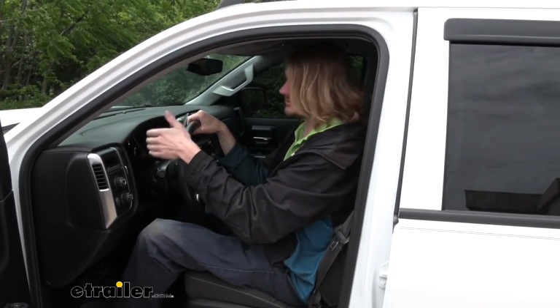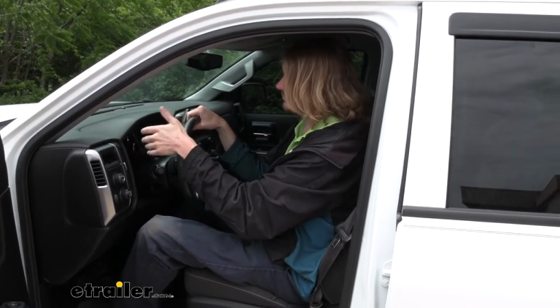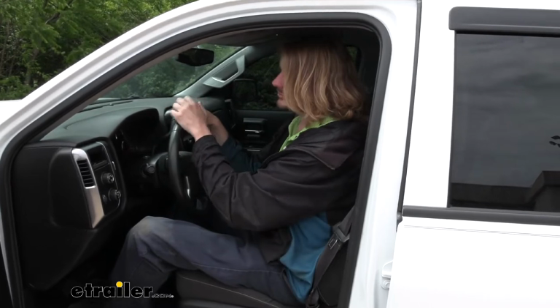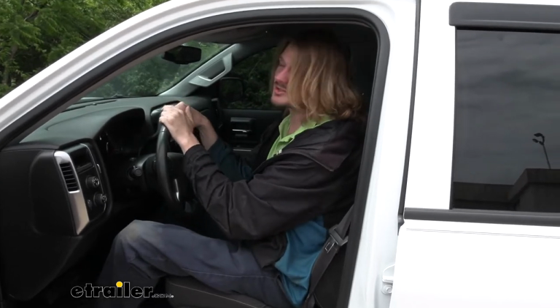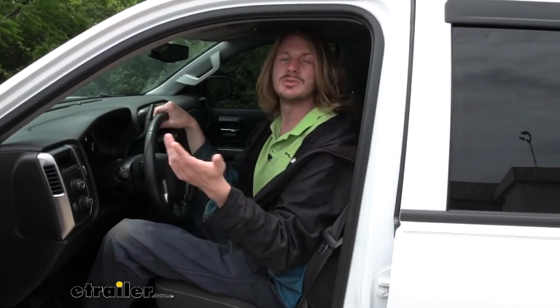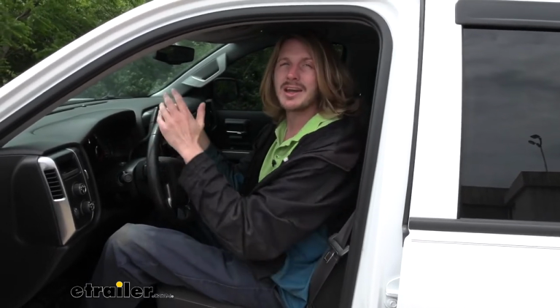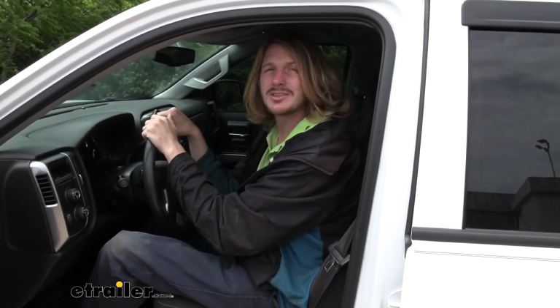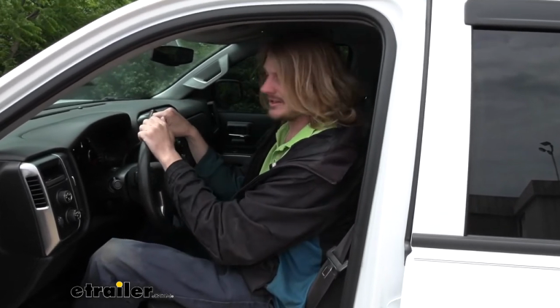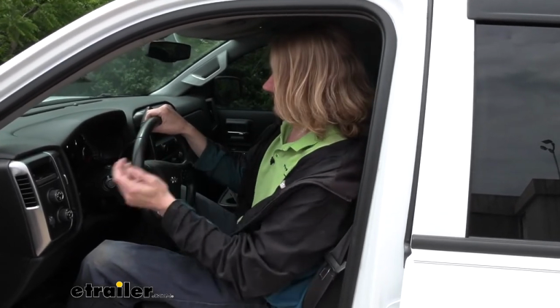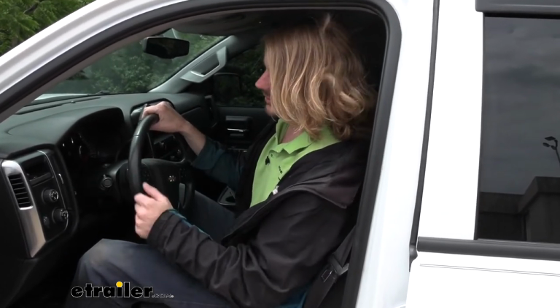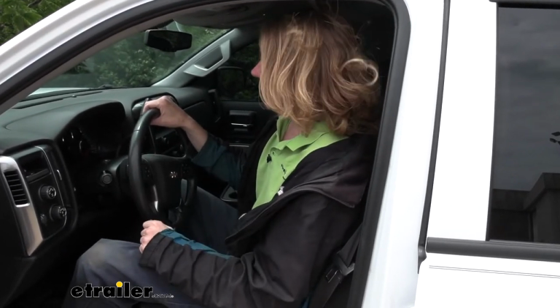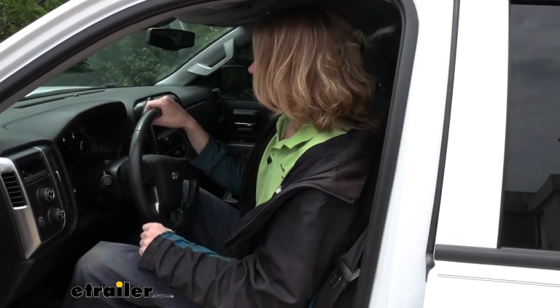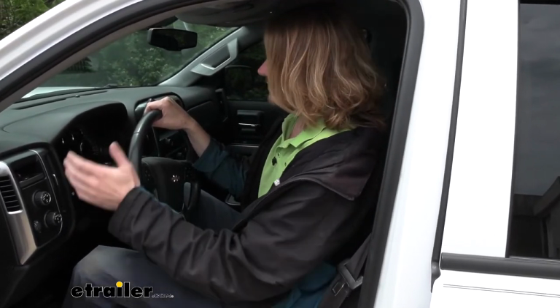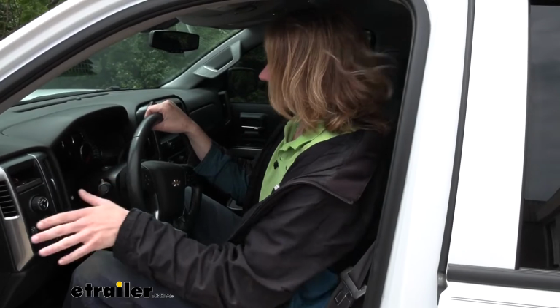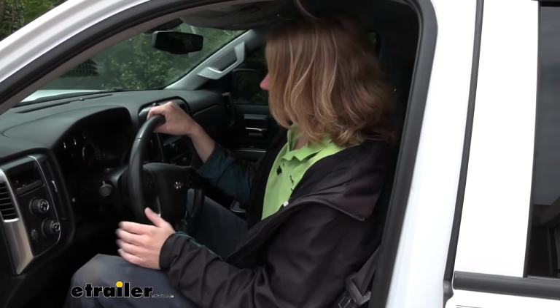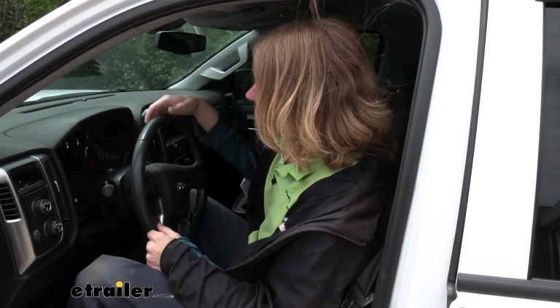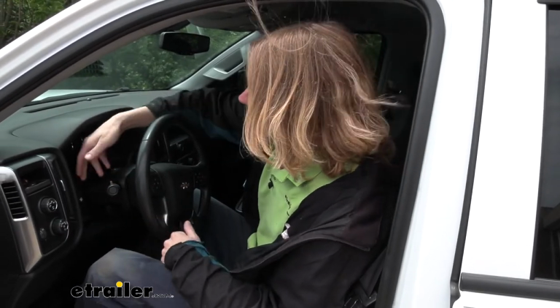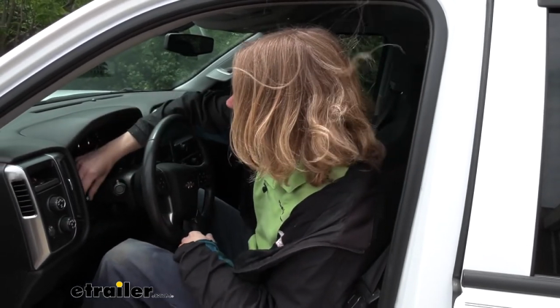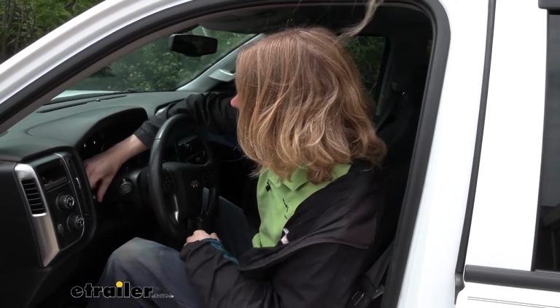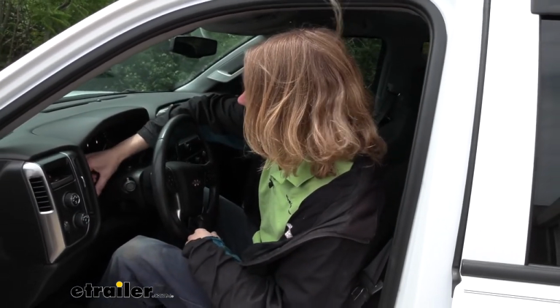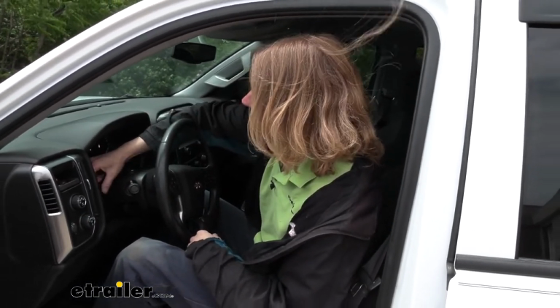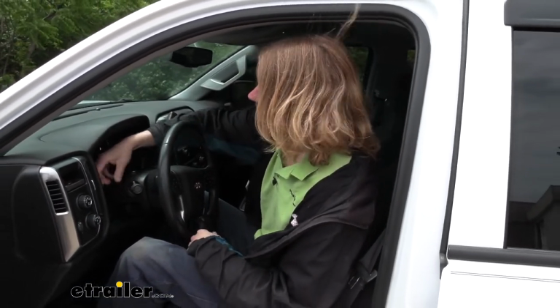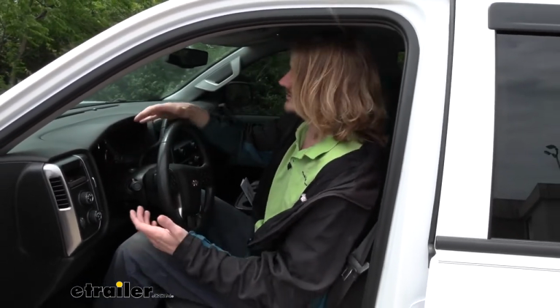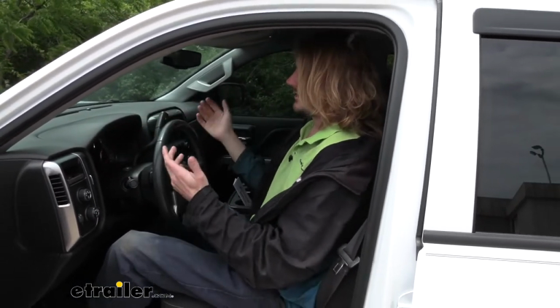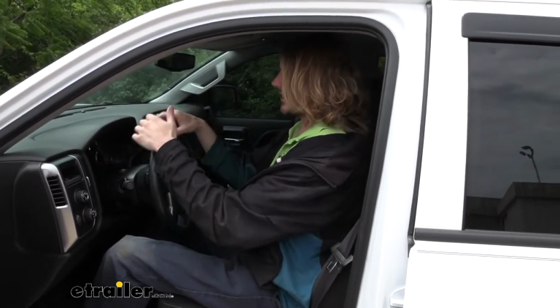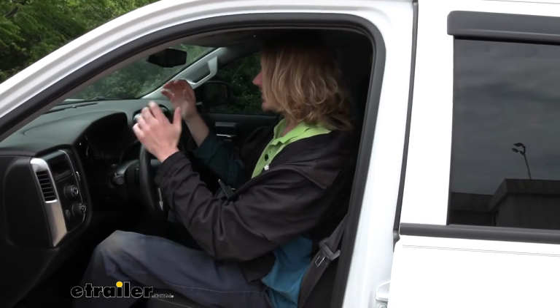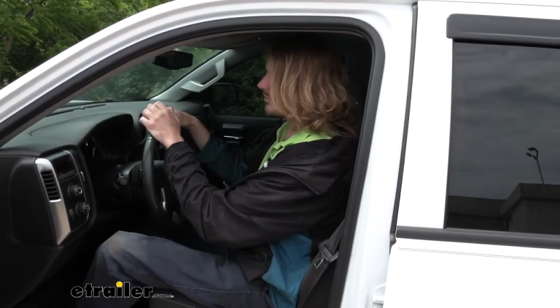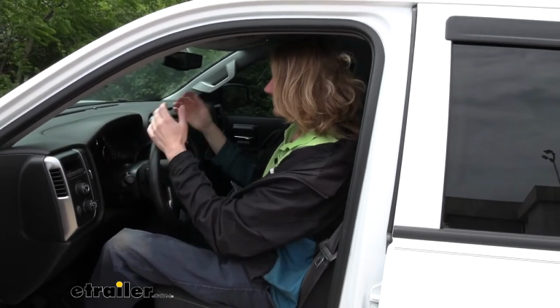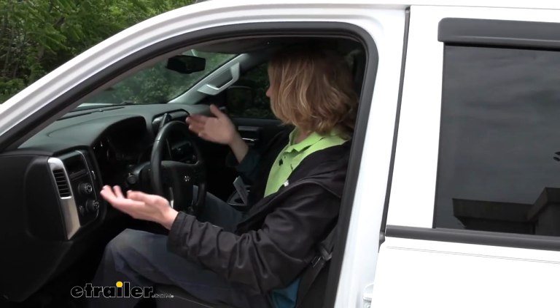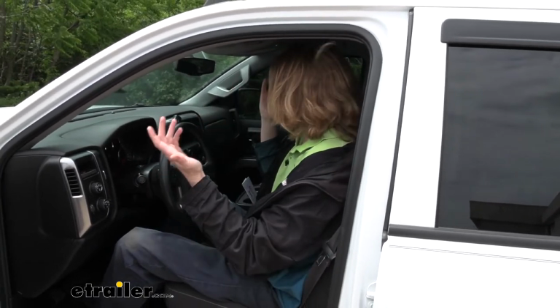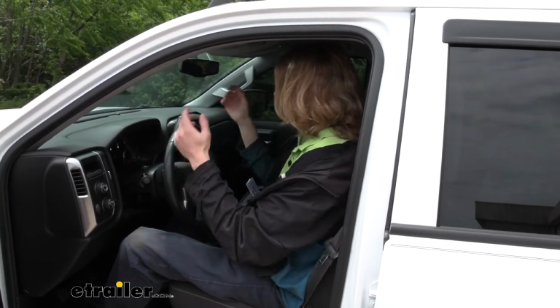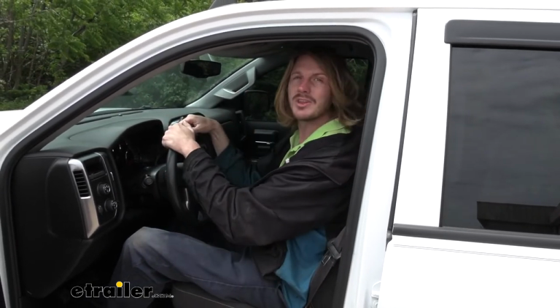These controllers will work with trailers up to two axles. If you want to take some time with us here, we'll show you how to get it set up on our Silverado and get a nice small button on your dash that integrates pretty well and looks like it was just supposed to be there.